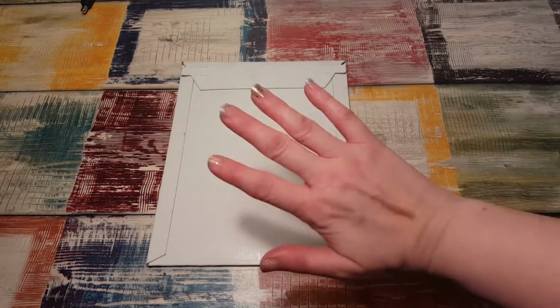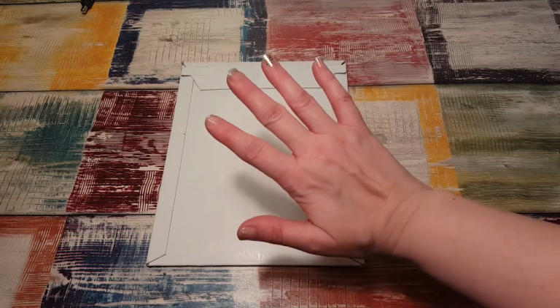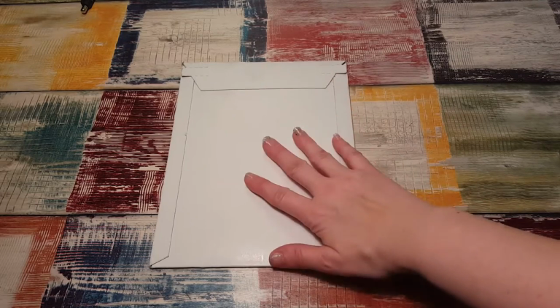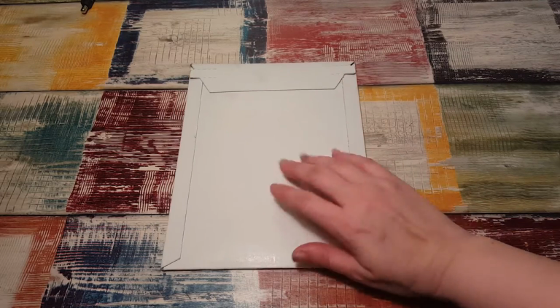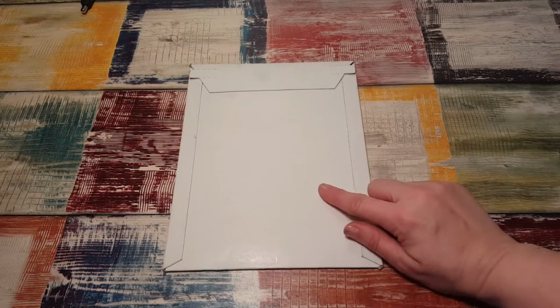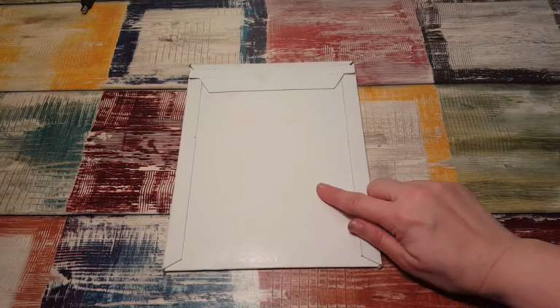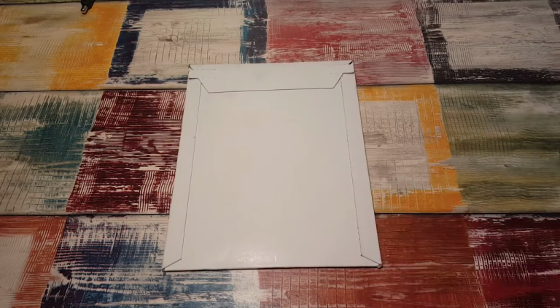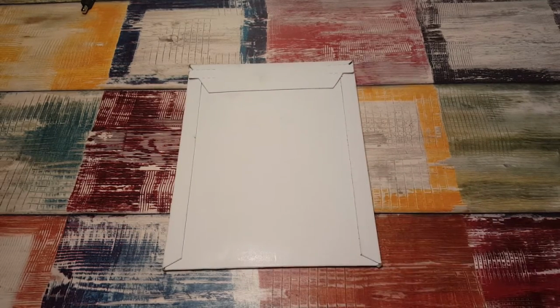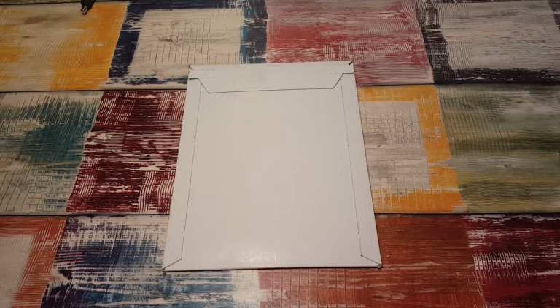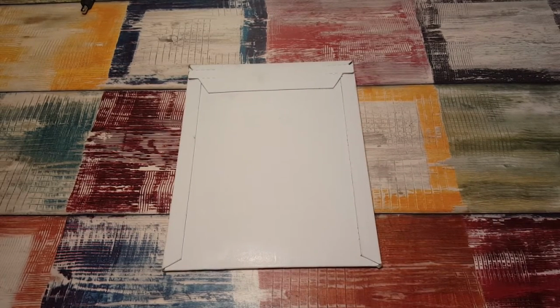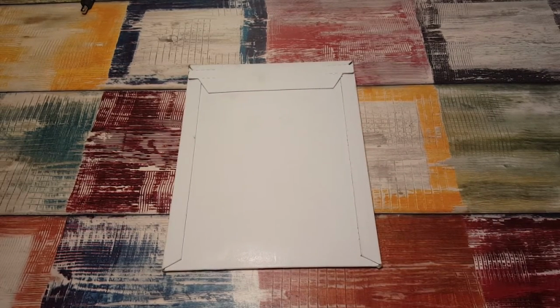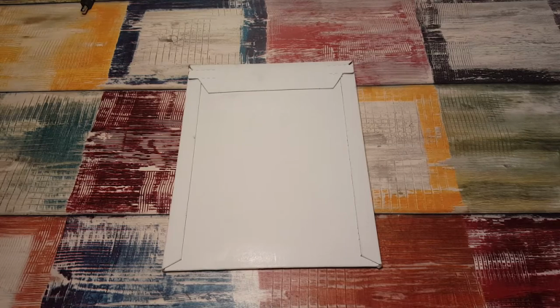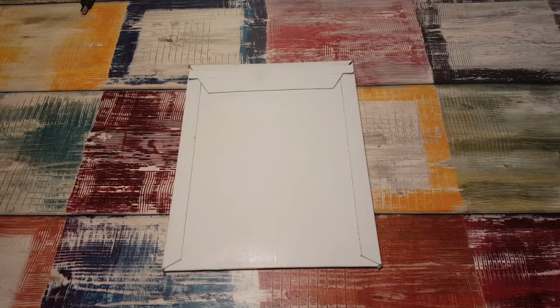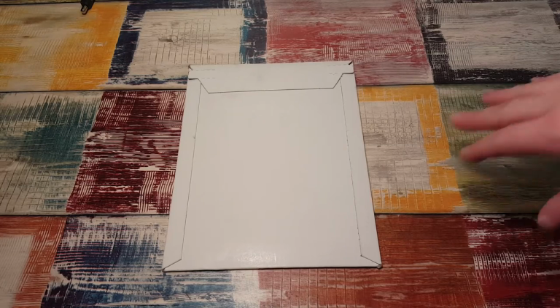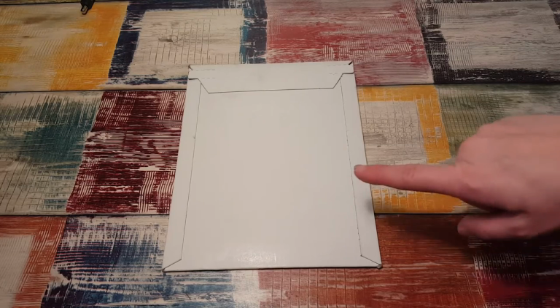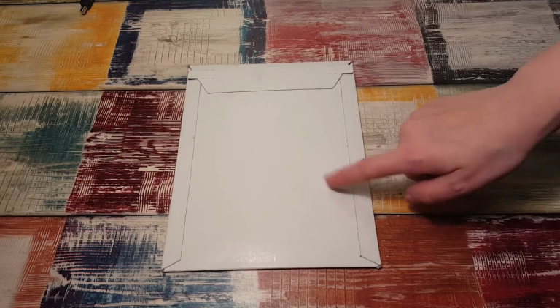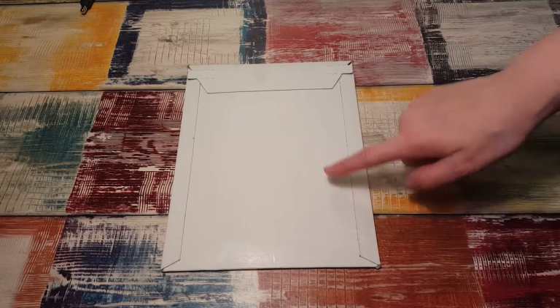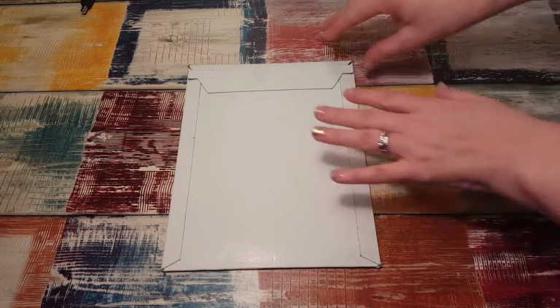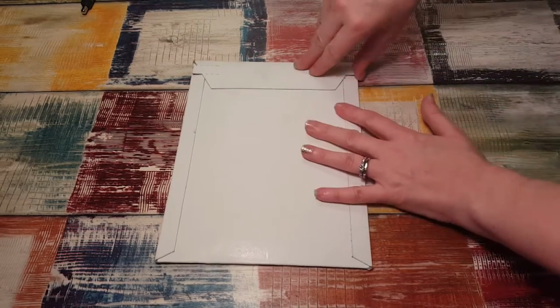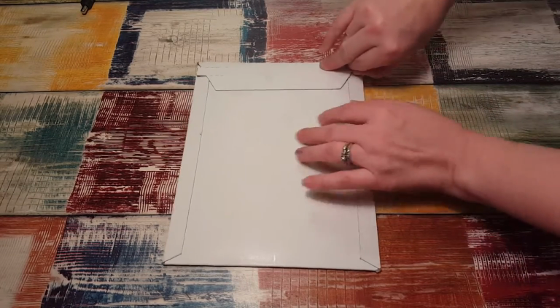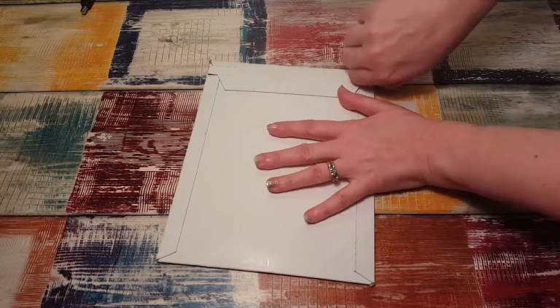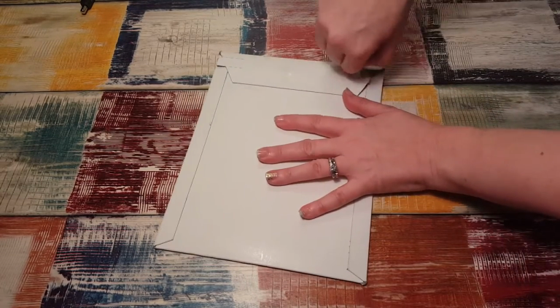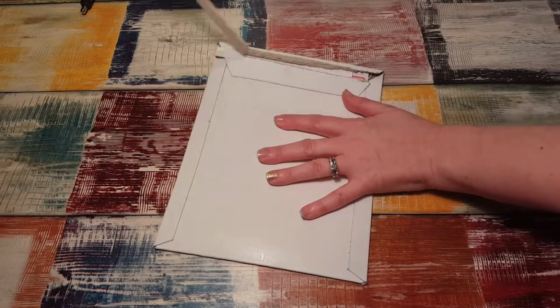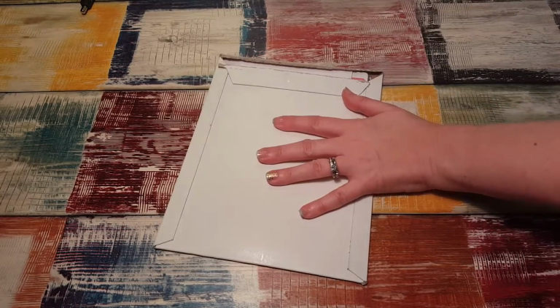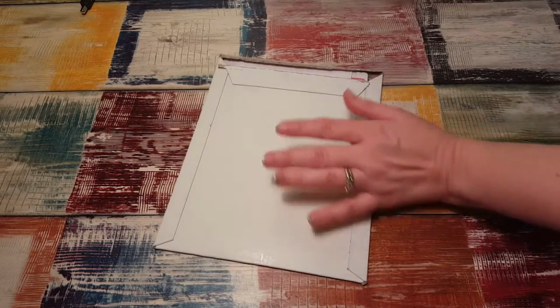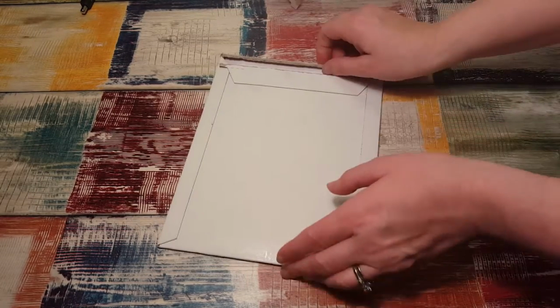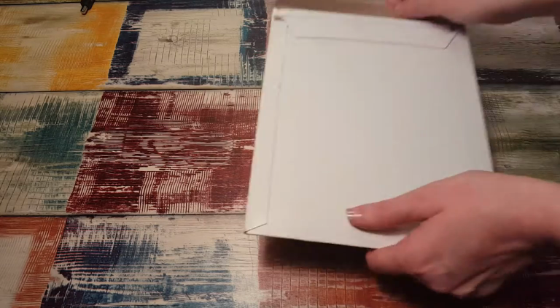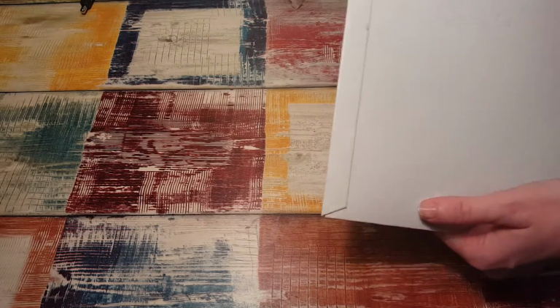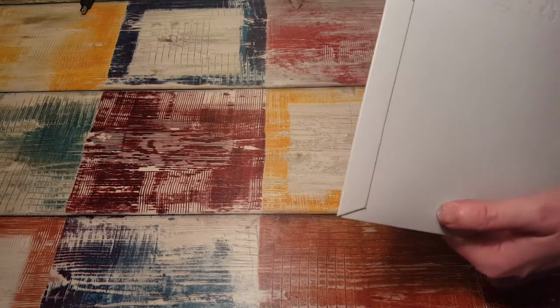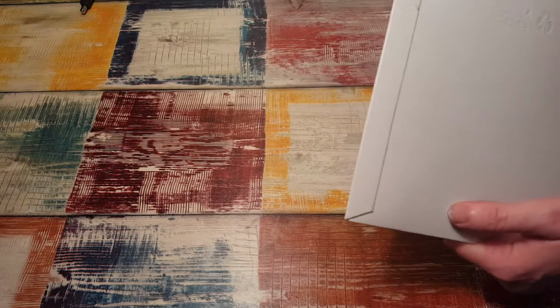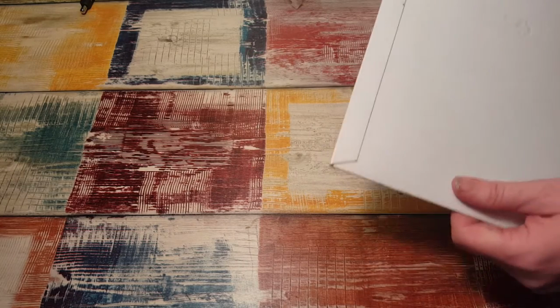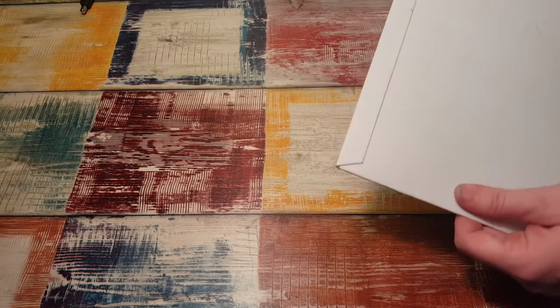Hi, it's Tessa and I'm here today with a package from Punky B Designs on Etsy. I got this today and I wanted to open it on camera — this is the second time I've ordered from her.